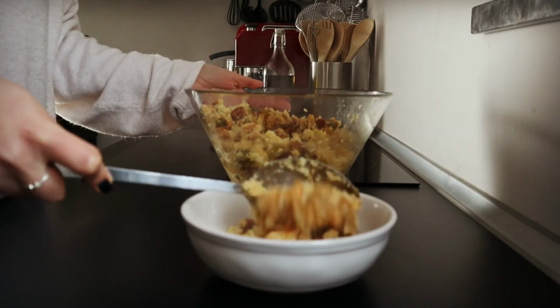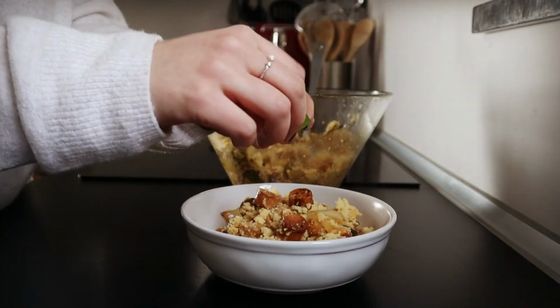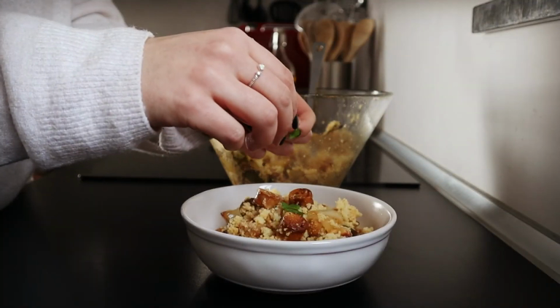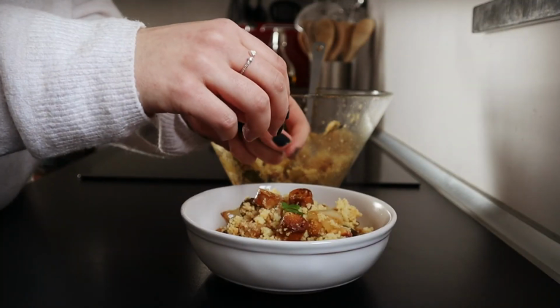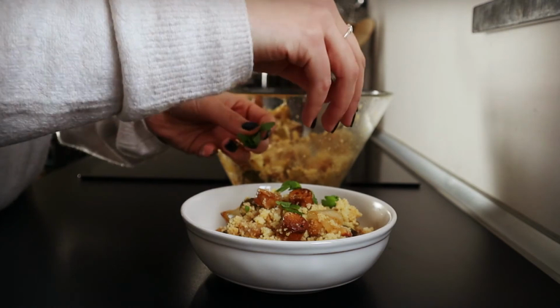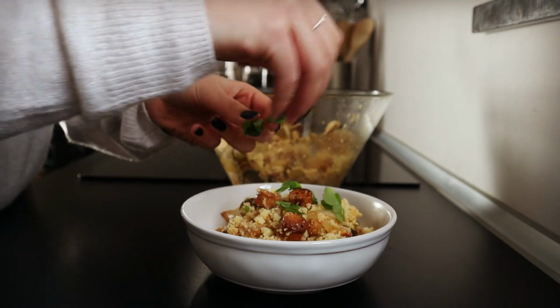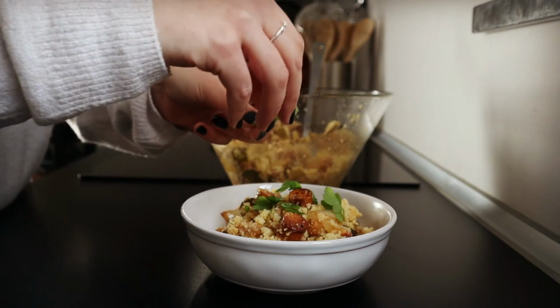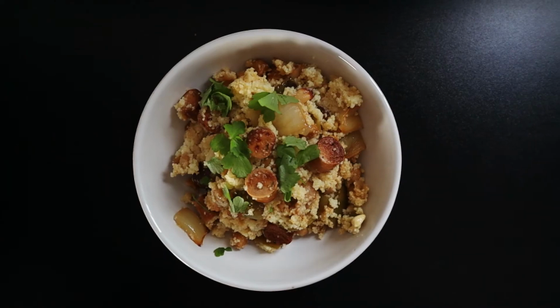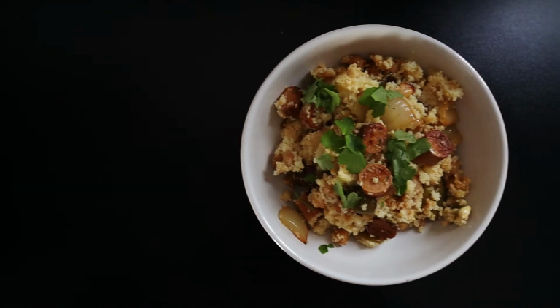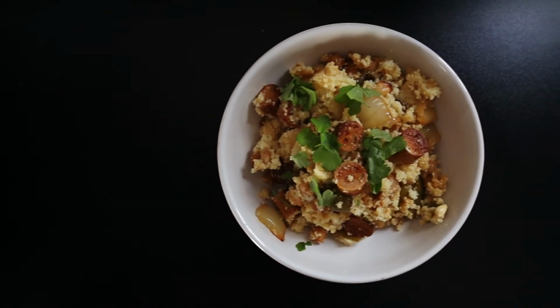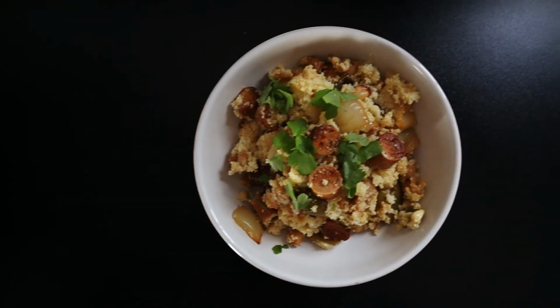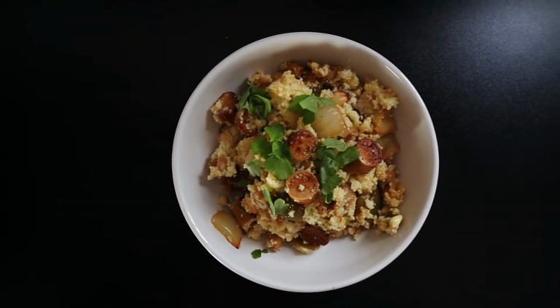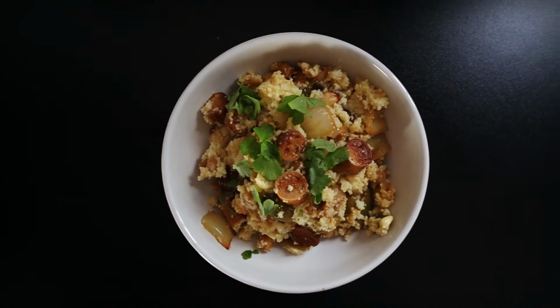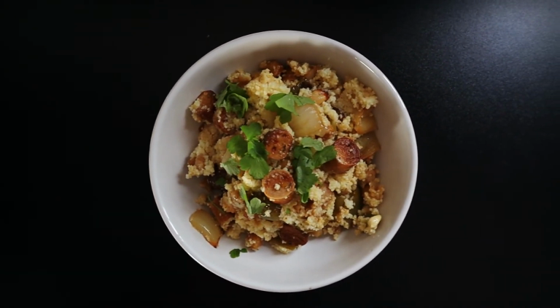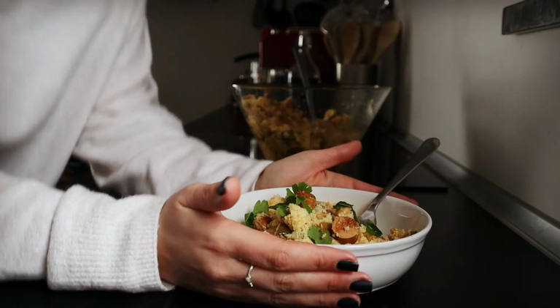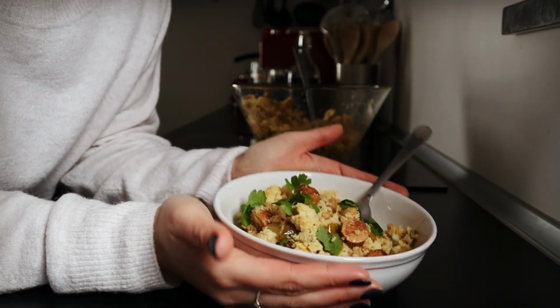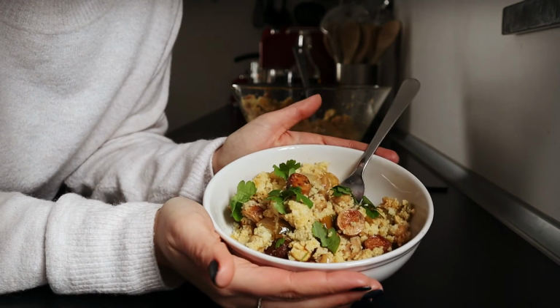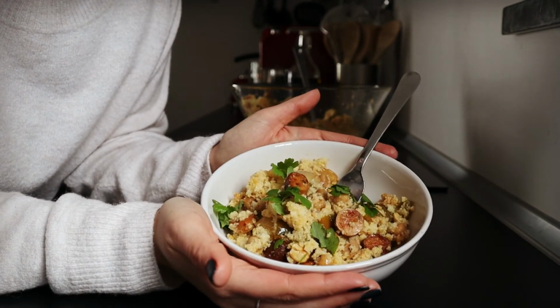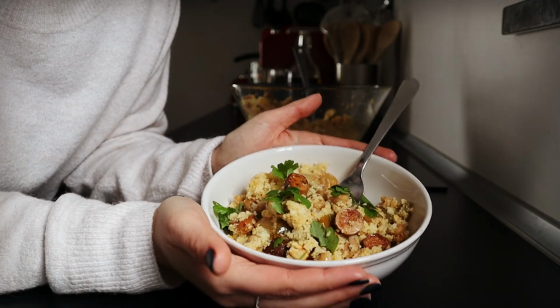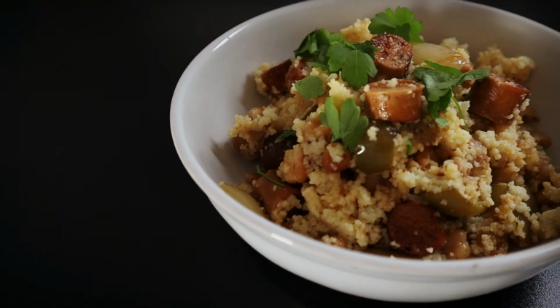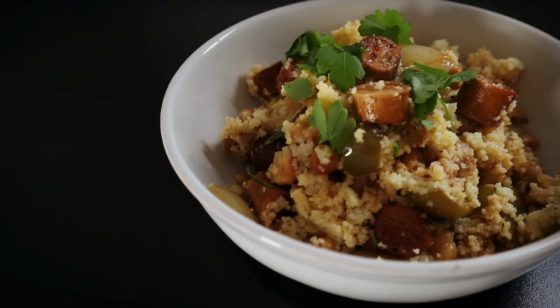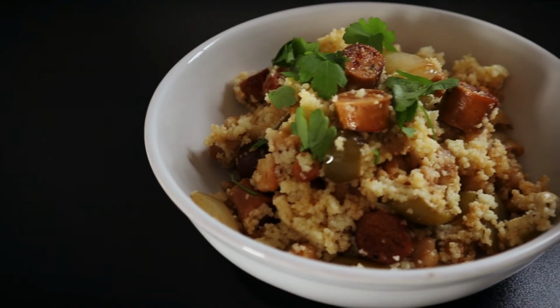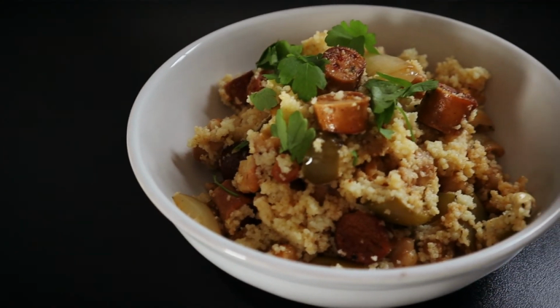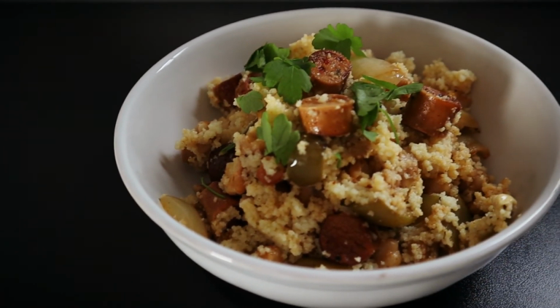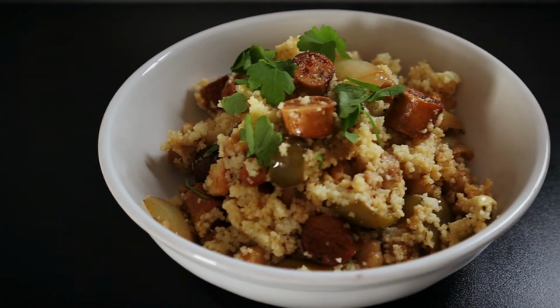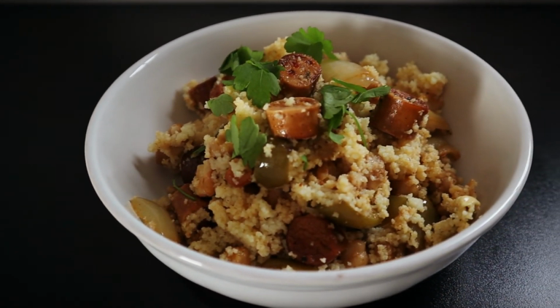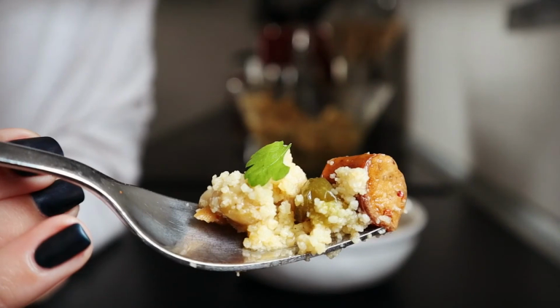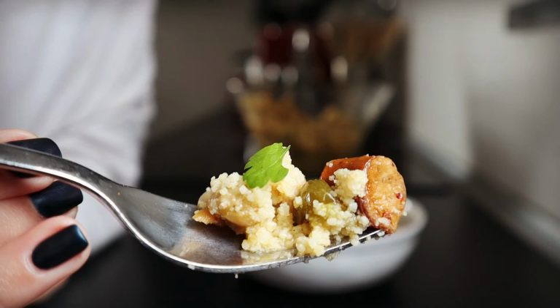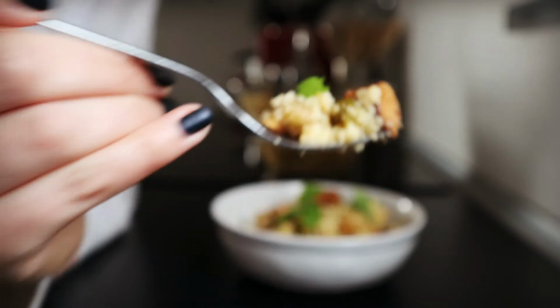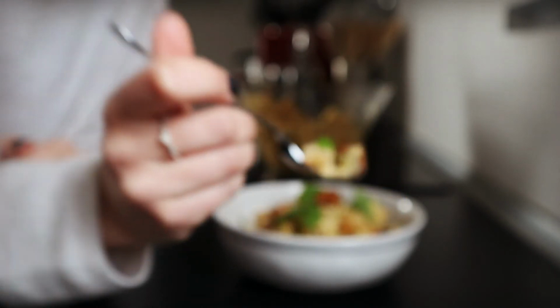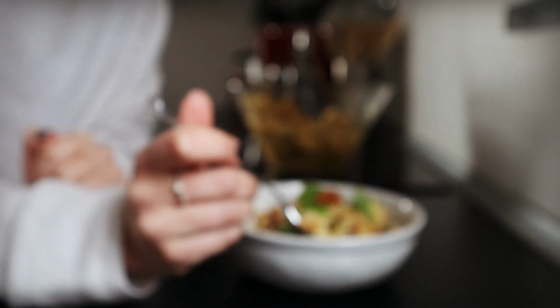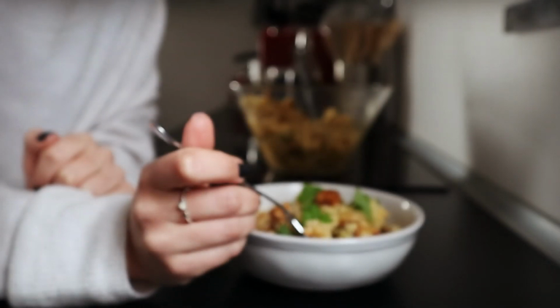Serve with chopped fresh parsley and enjoy. The recipe will be linked in the description box below. Don't forget to subscribe for more vegetarian recipes. Thanks for watching and see you next time.